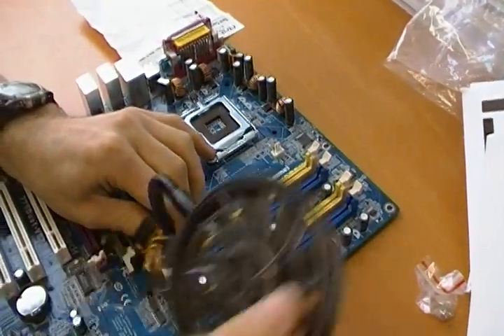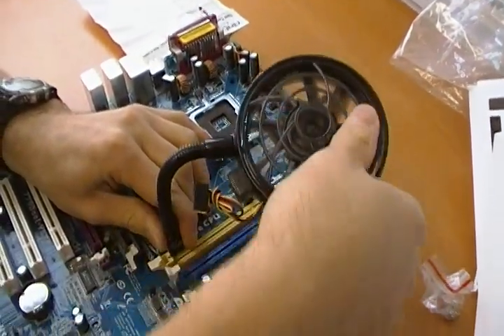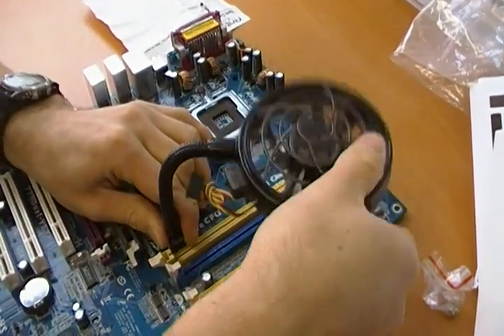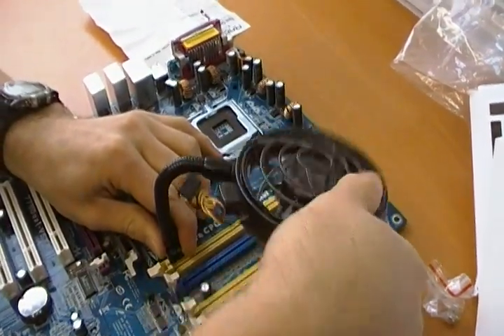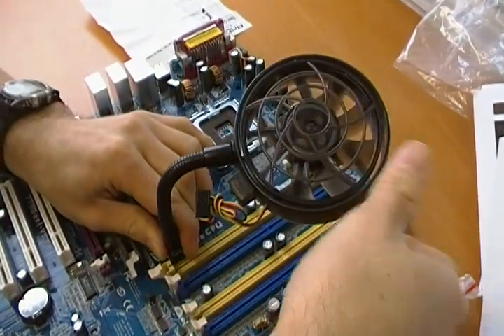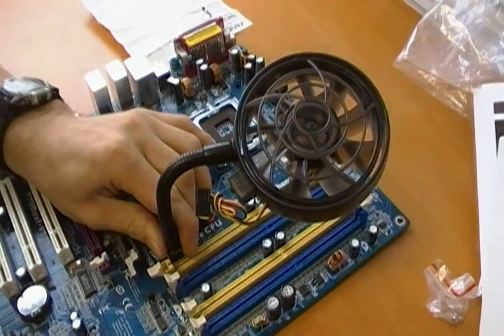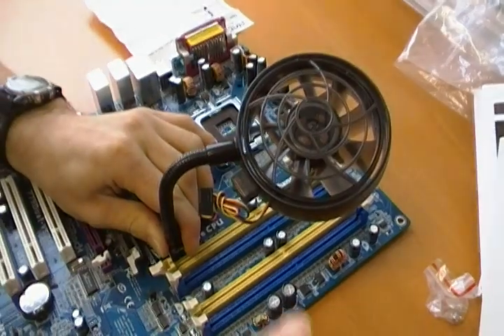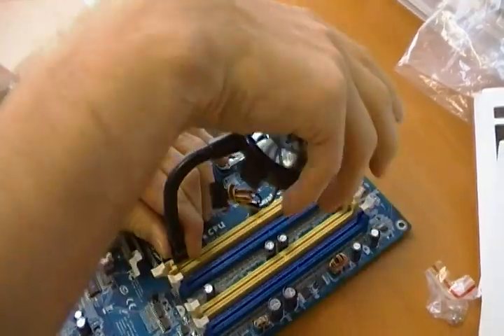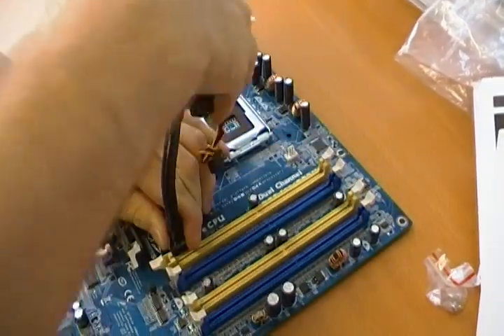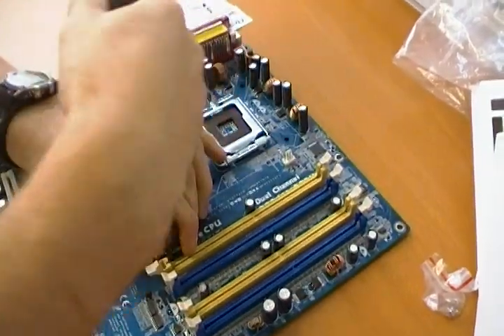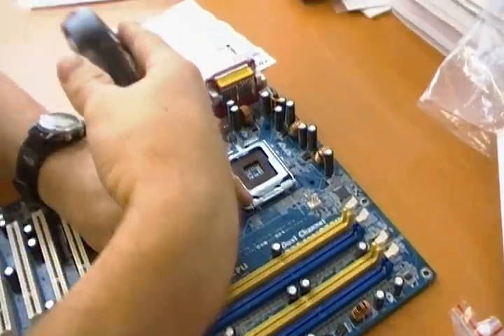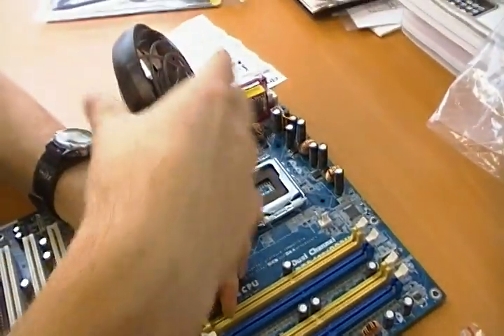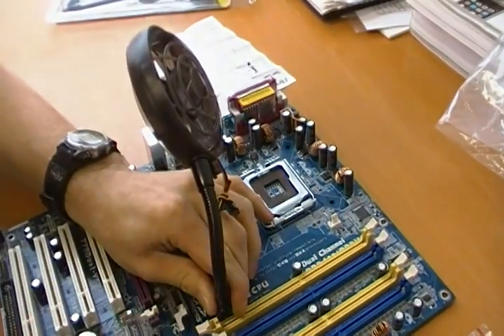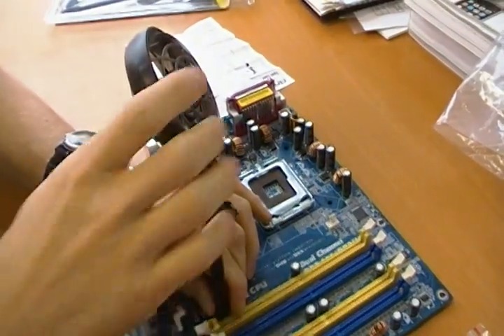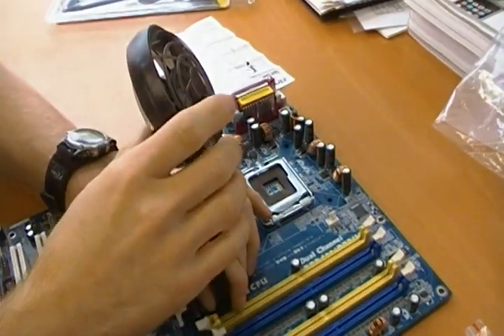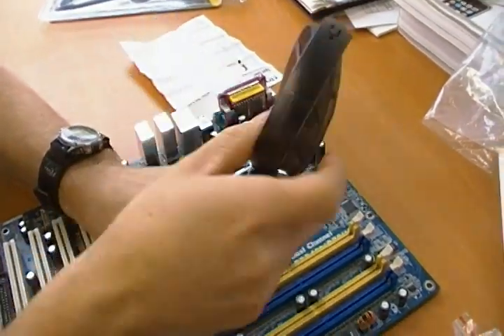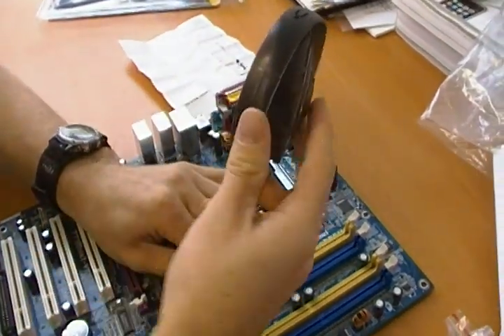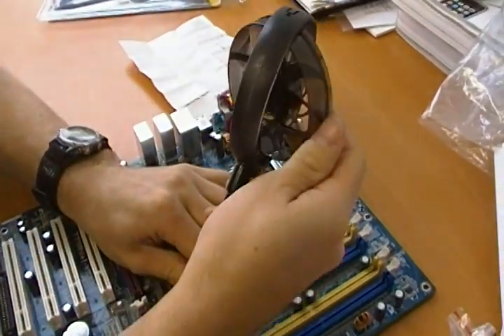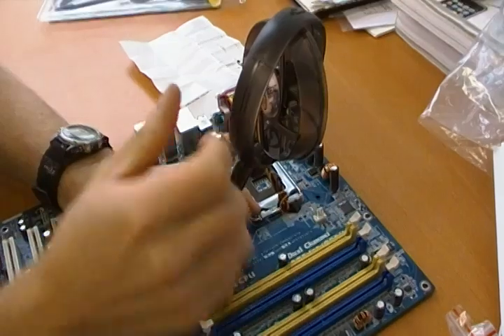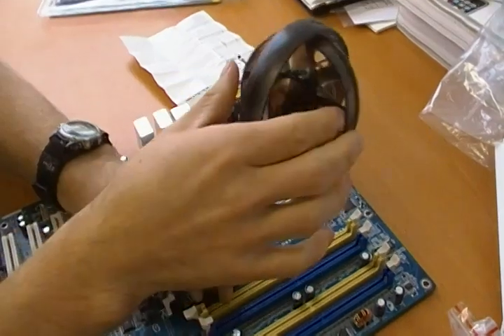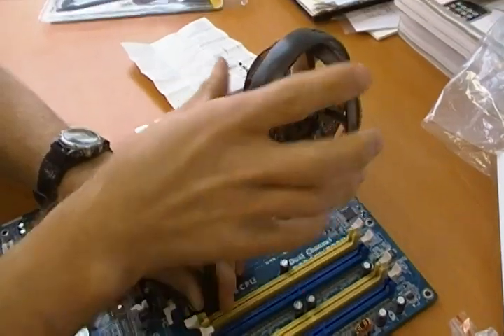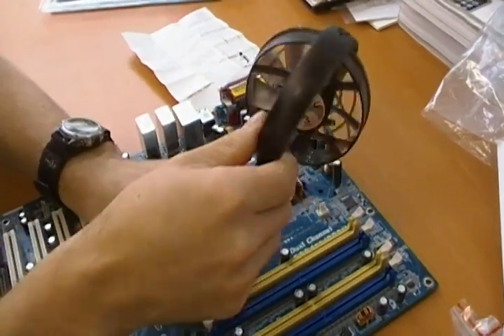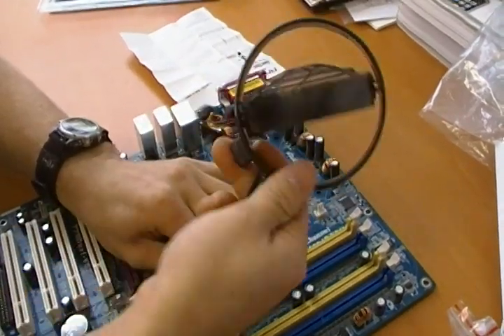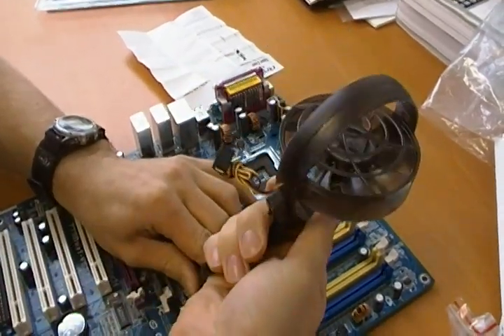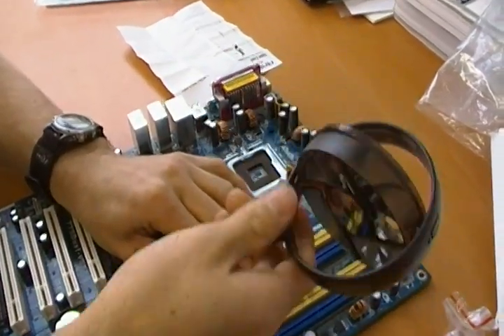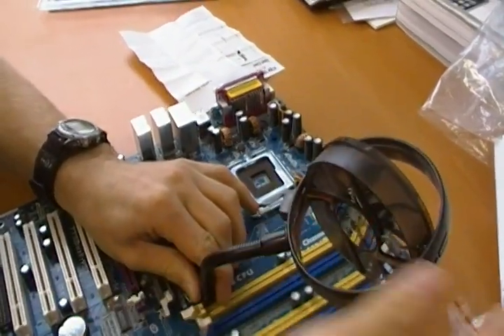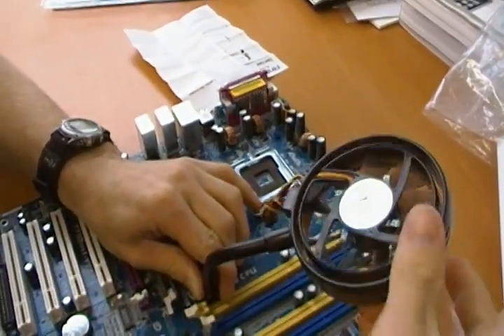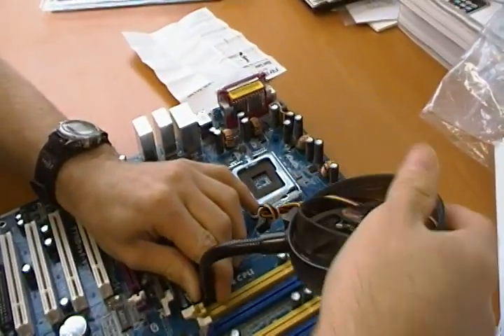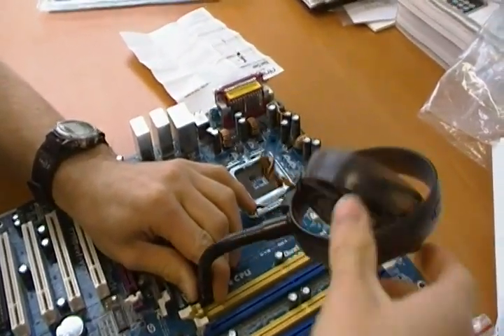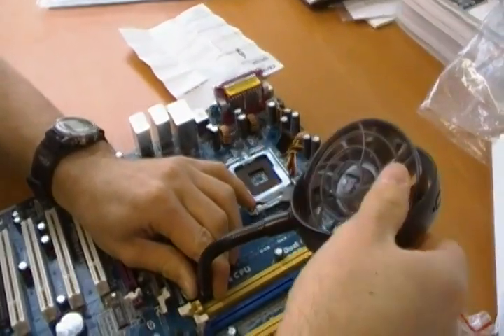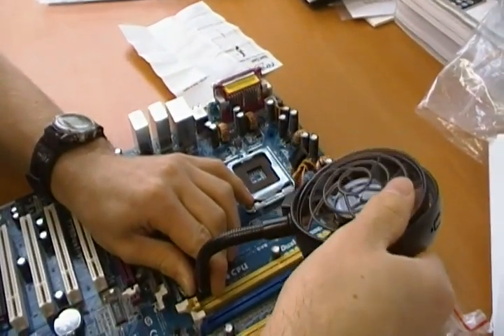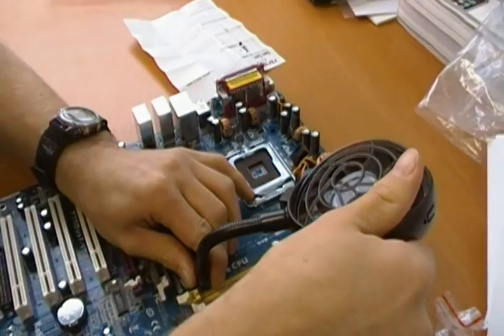You use the flexible arm to adjust it — say you want it to blow down on your RAM, you can play around with it until you get it just where you want it. Or you can adjust it to blow on the back of your video card. You can actually move it around this way as well, so you can be really flexible with it as much as you want.